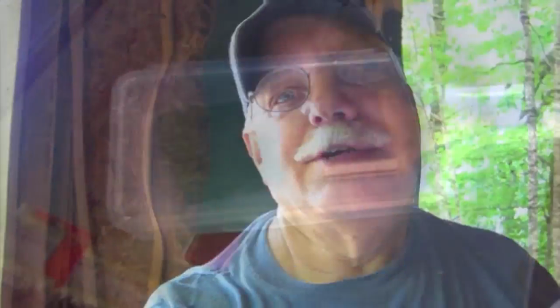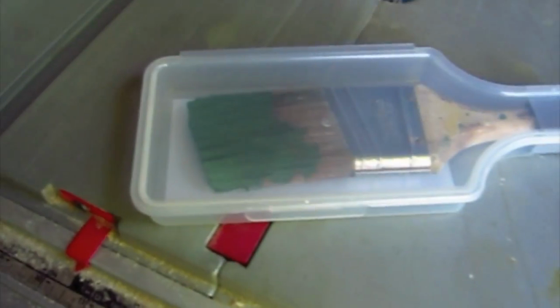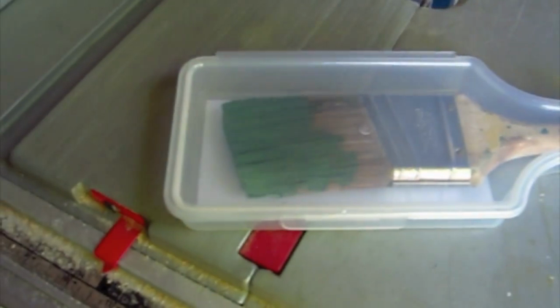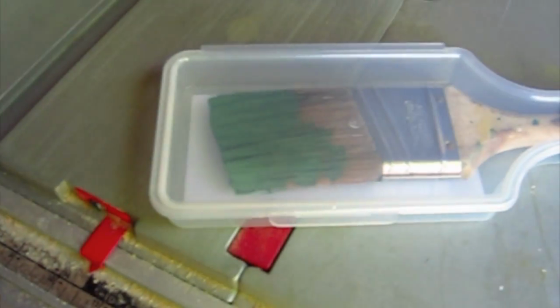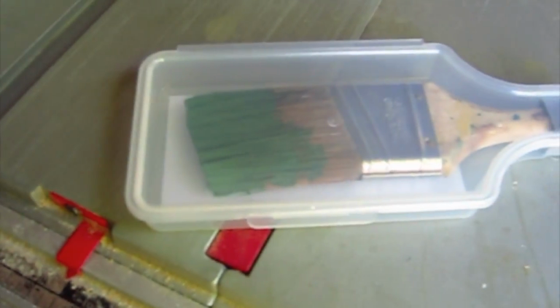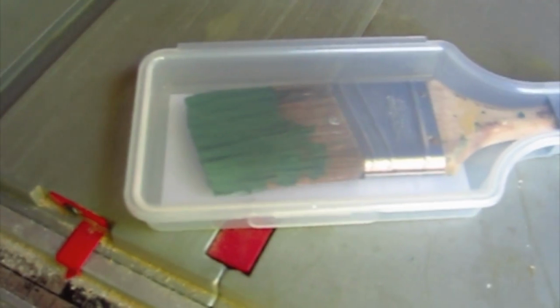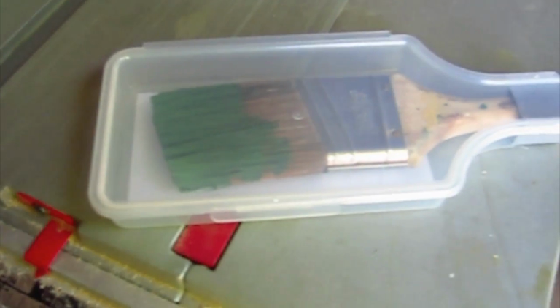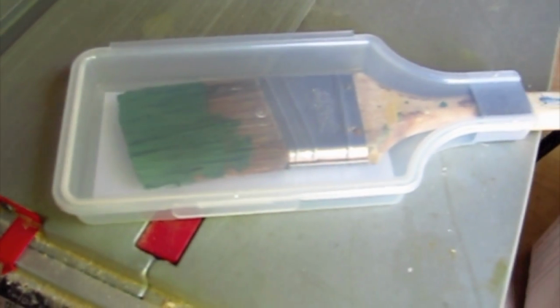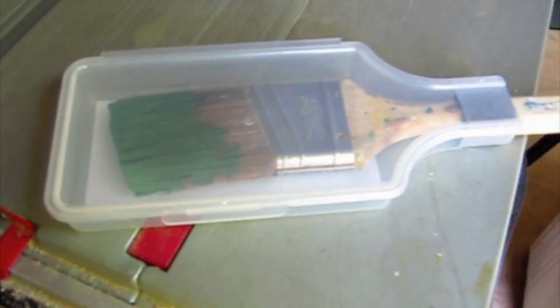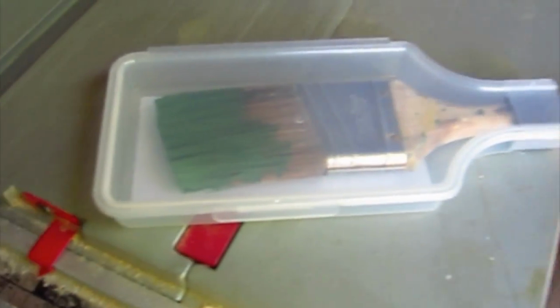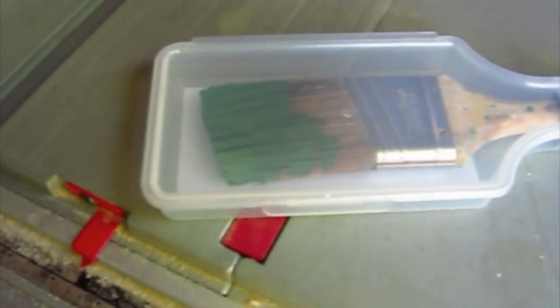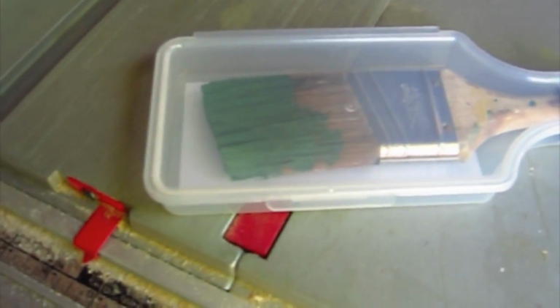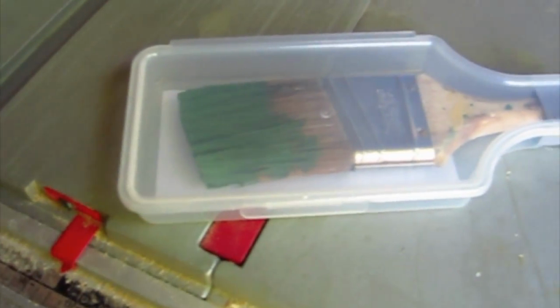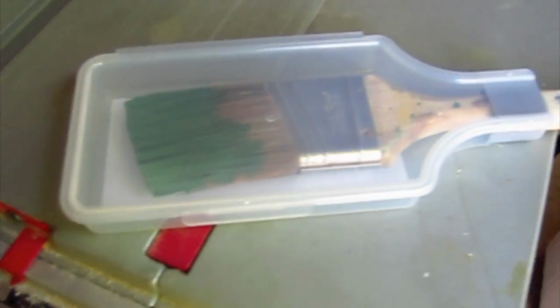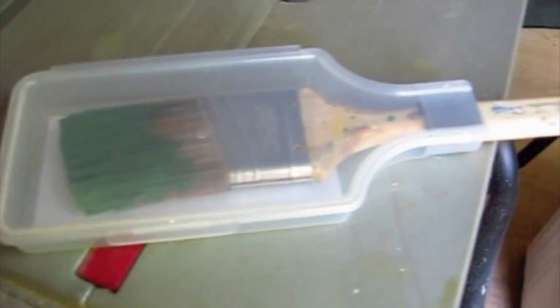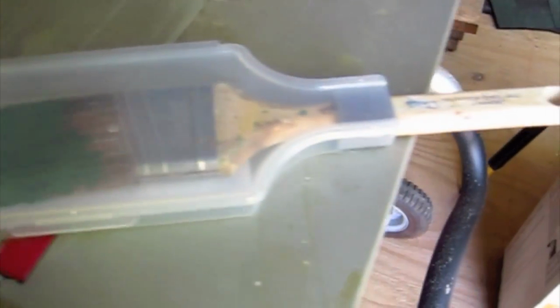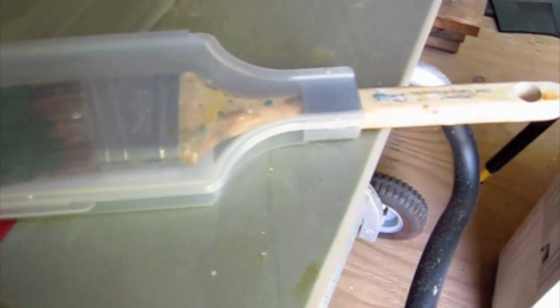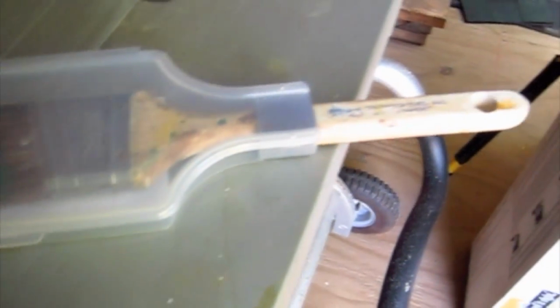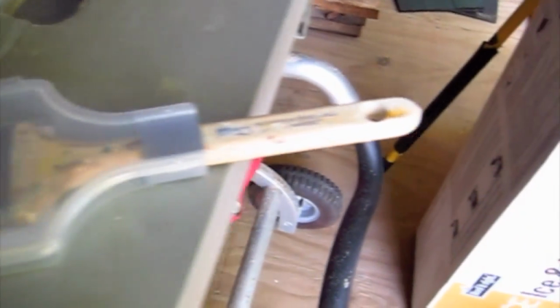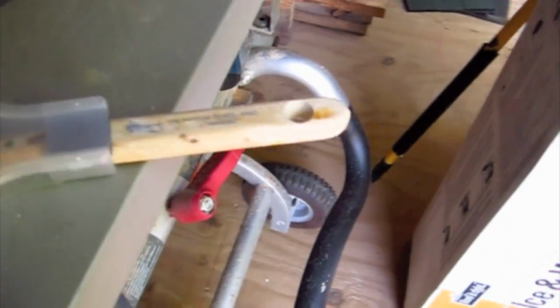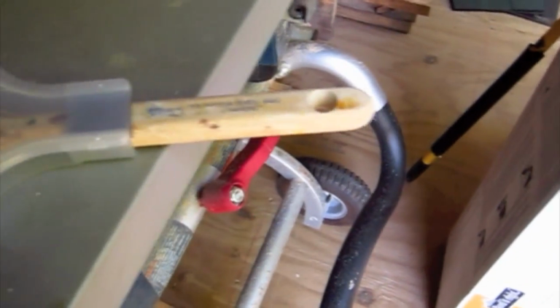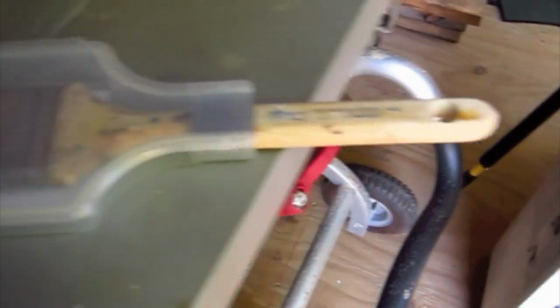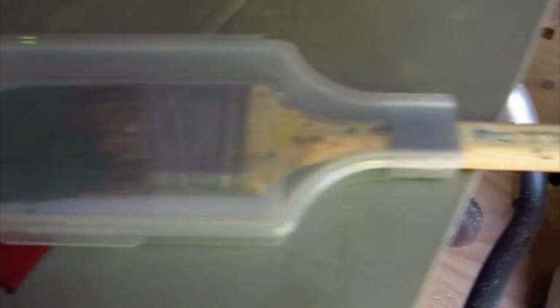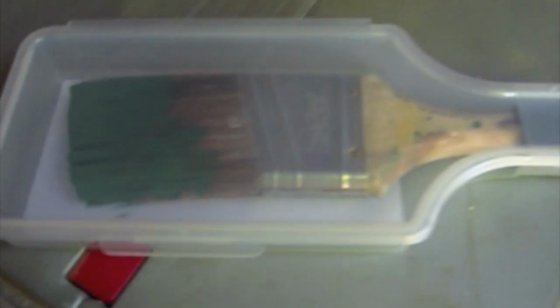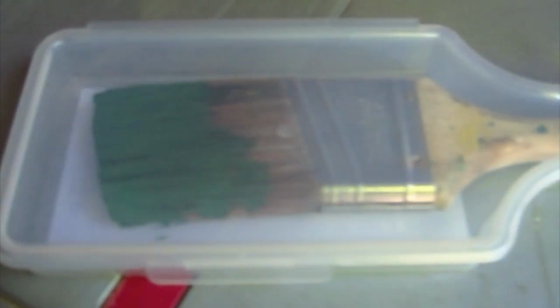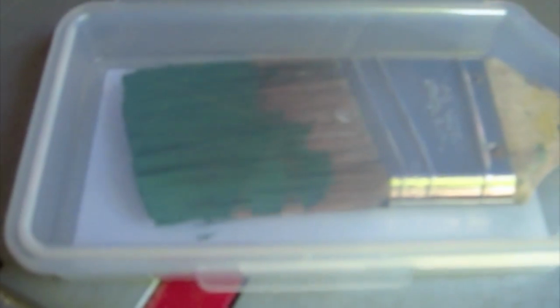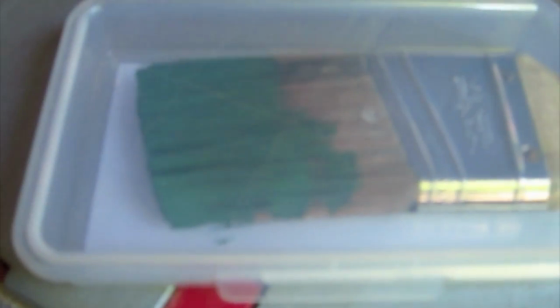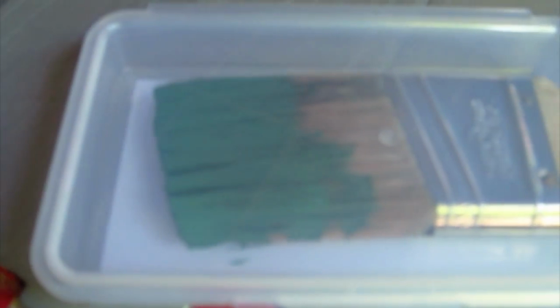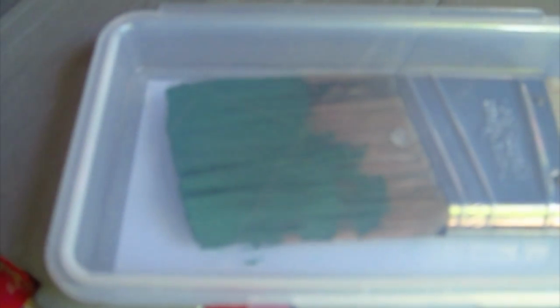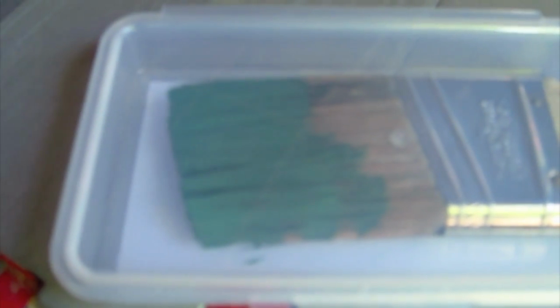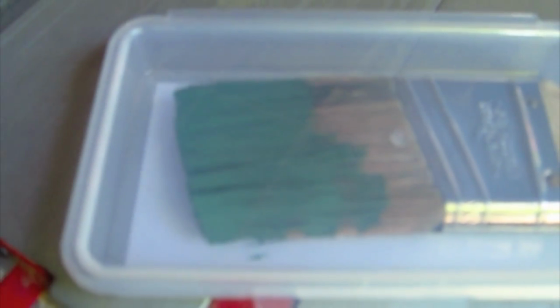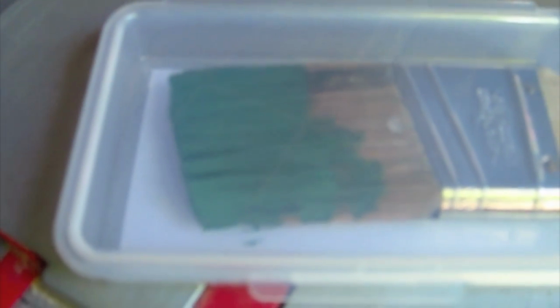So what you've got is a plastic case that will fit anywhere from a one-inch to a three-inch paintbrush. You can see I've got this paintbrush in here, and as you can tell, the paintbrush has got paint on it.